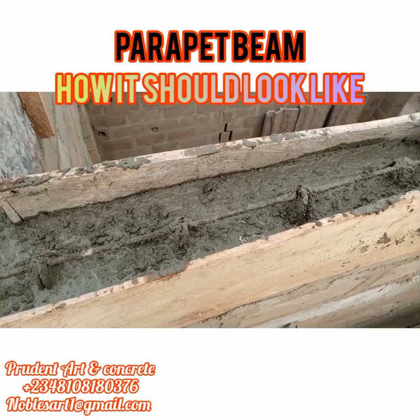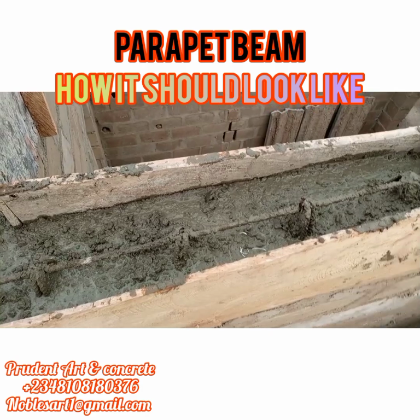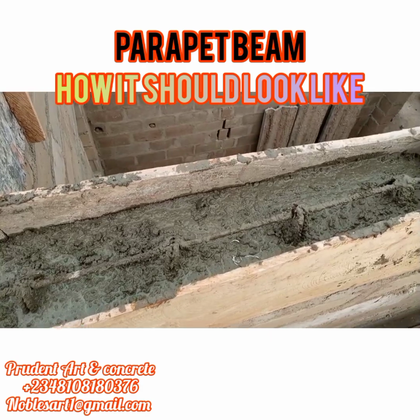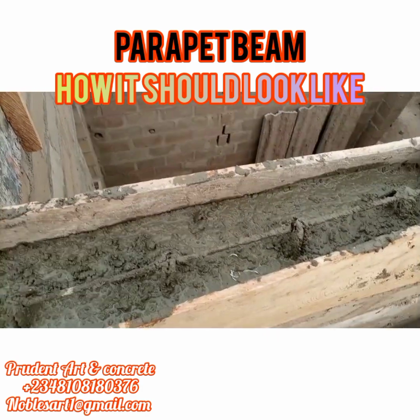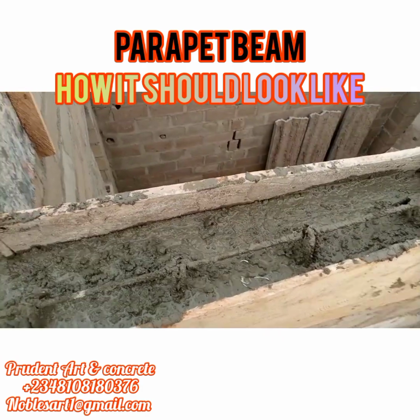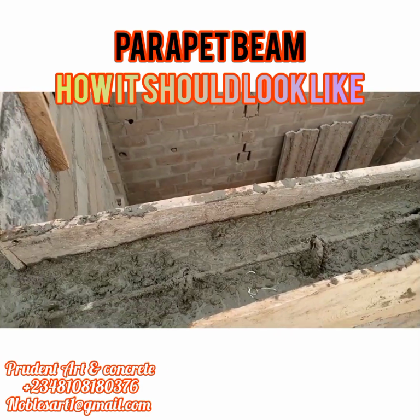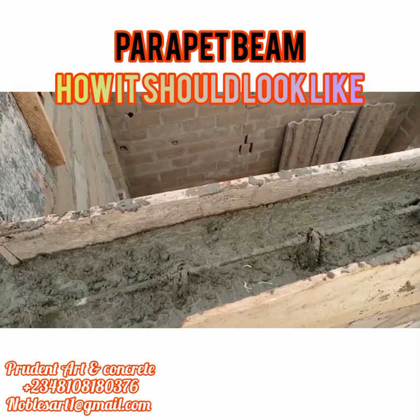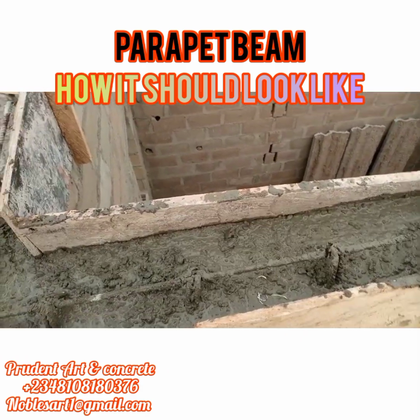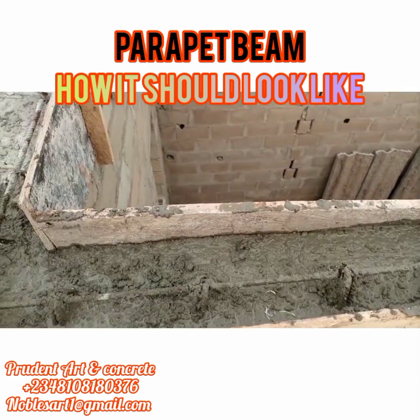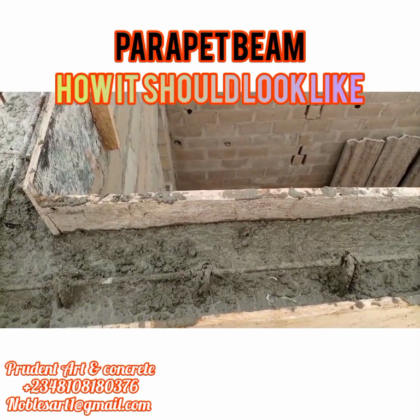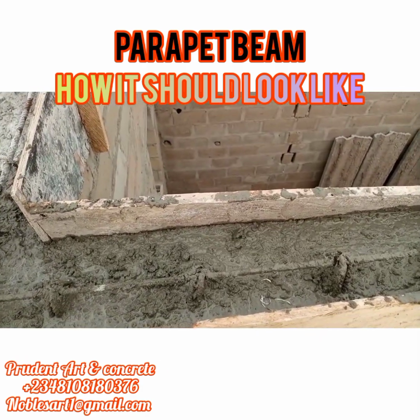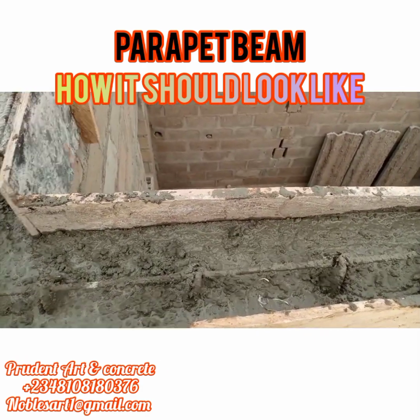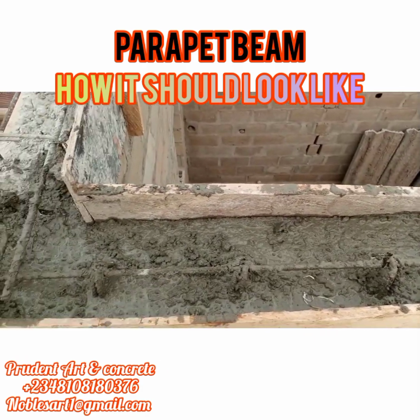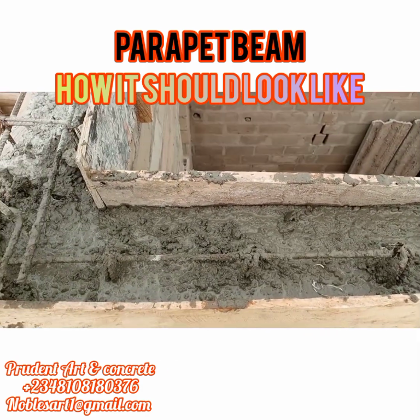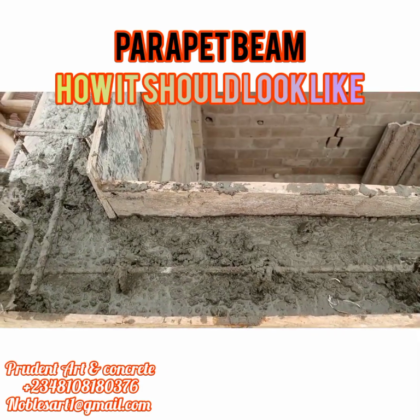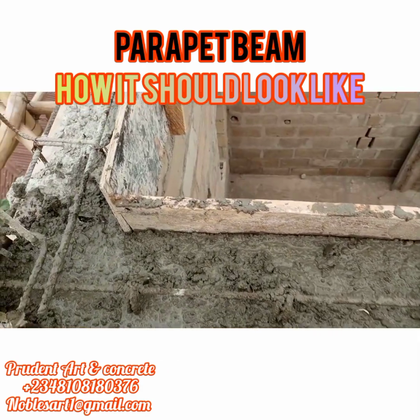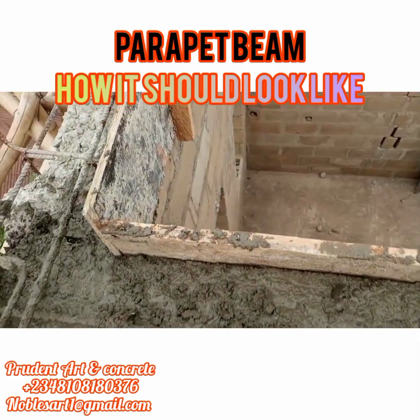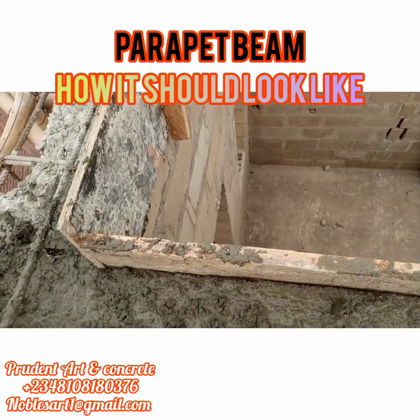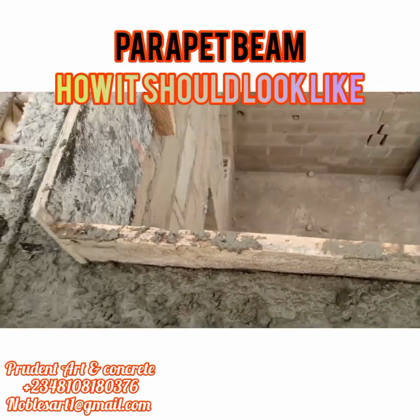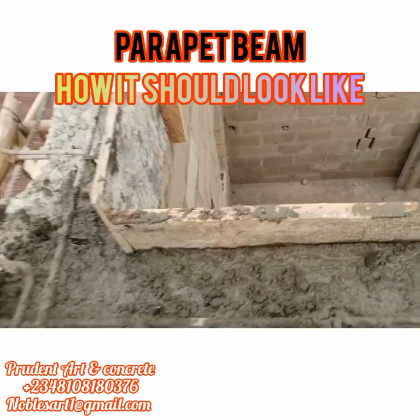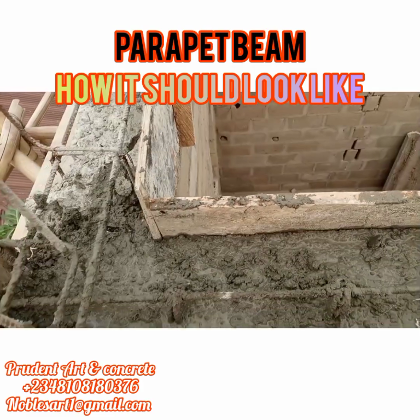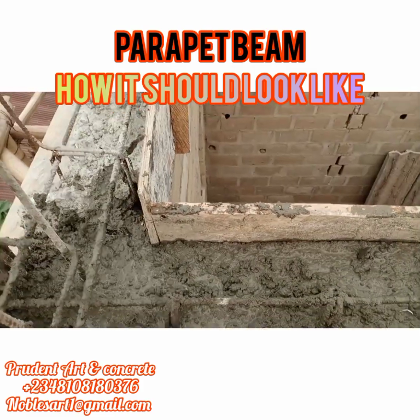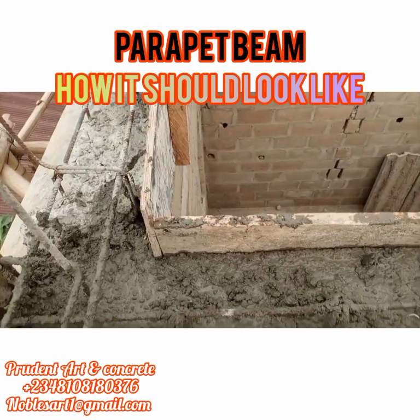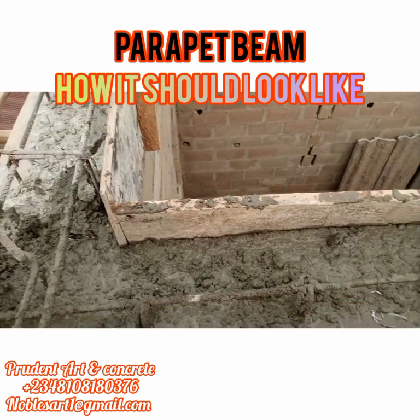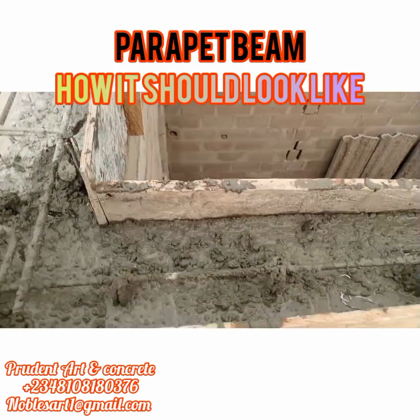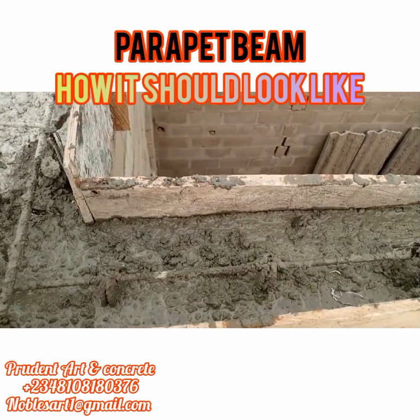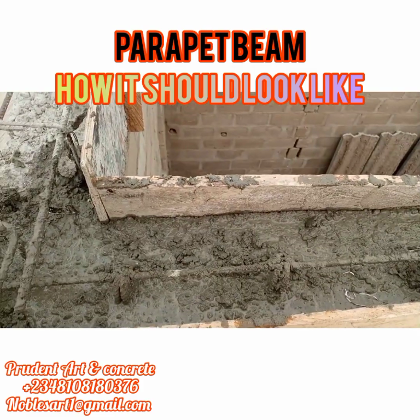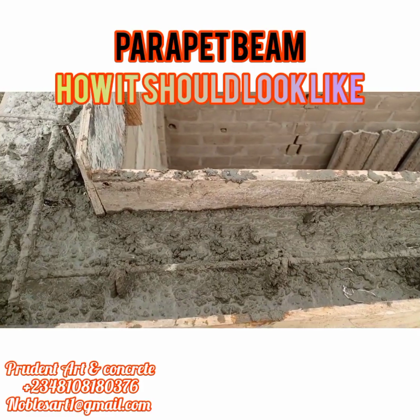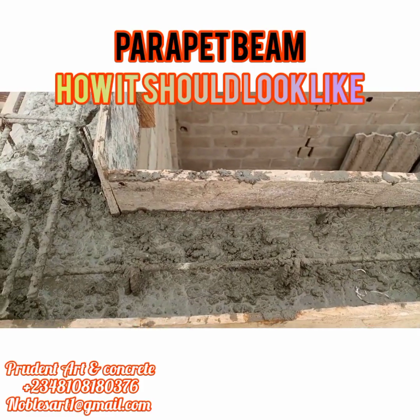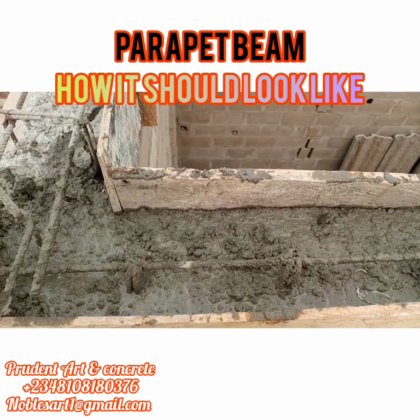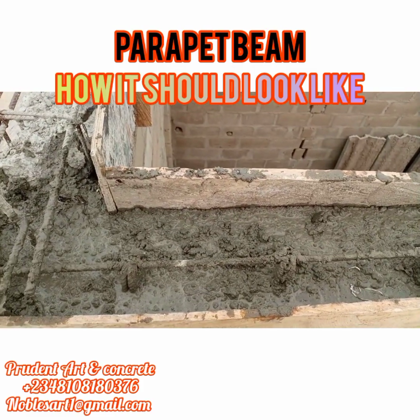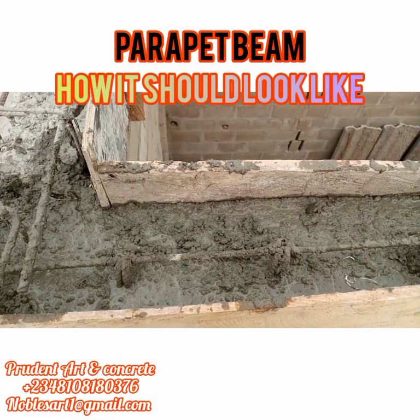Good evening guys. In today's video I'll be explaining how you should cast your parapet precast beam. Now see in this video,